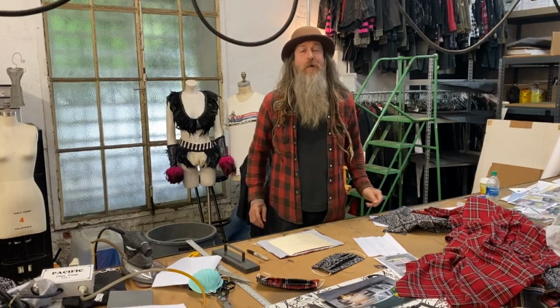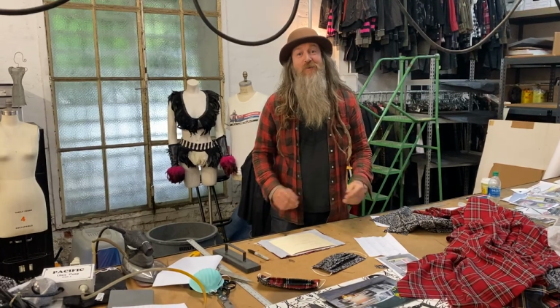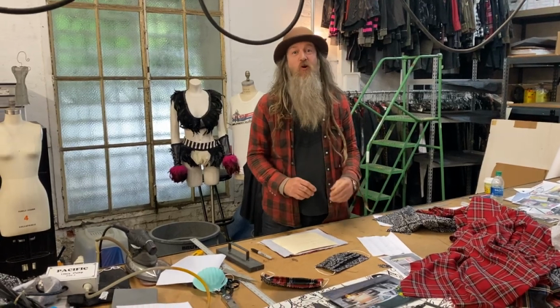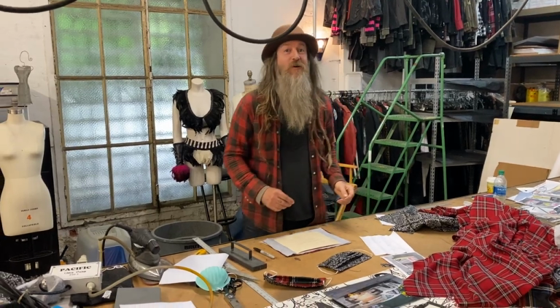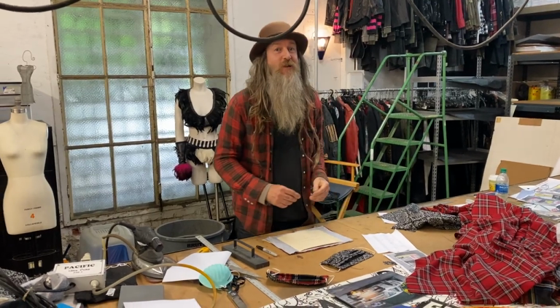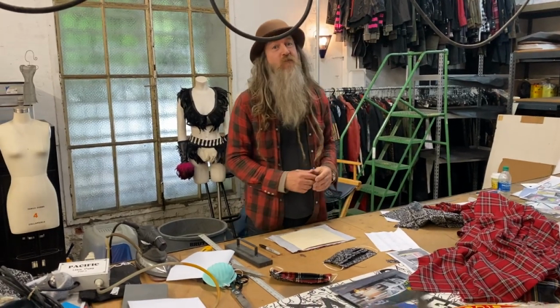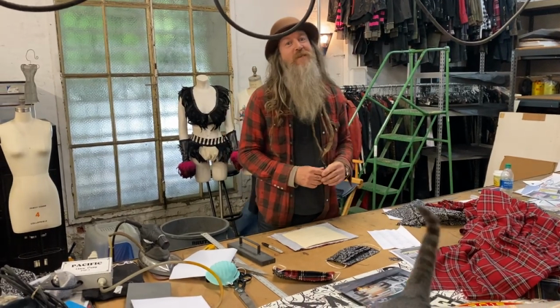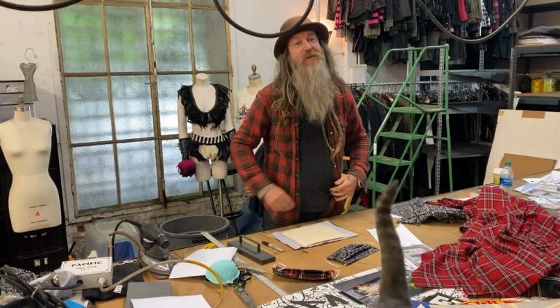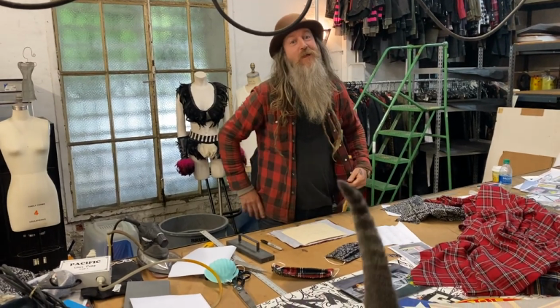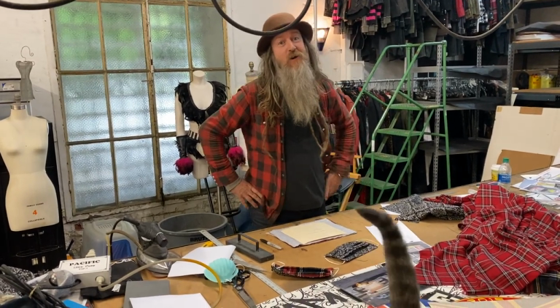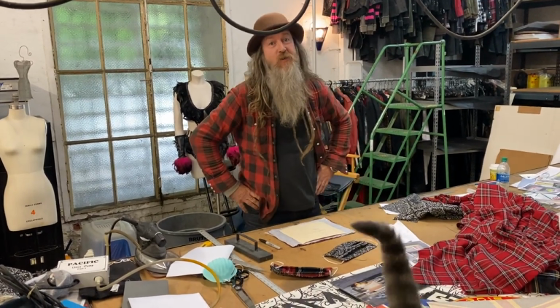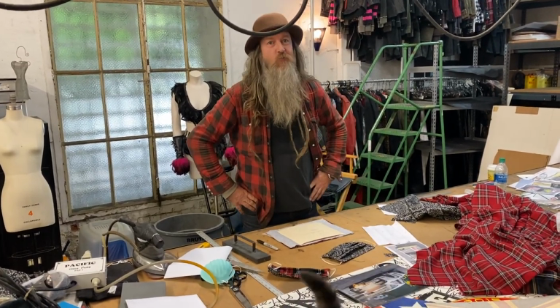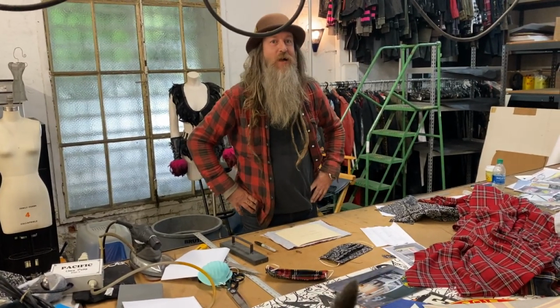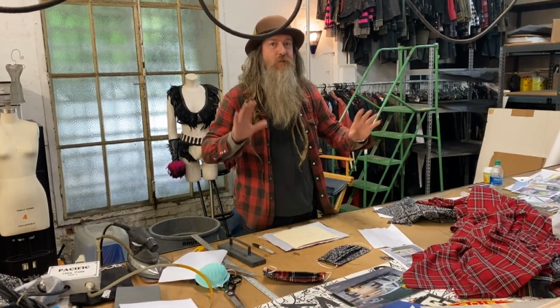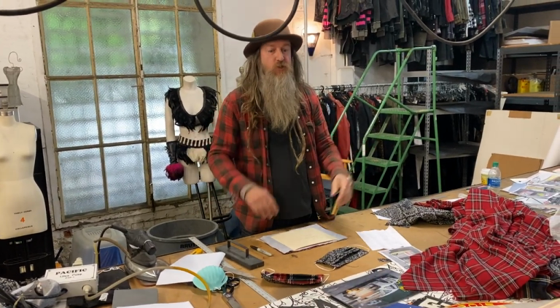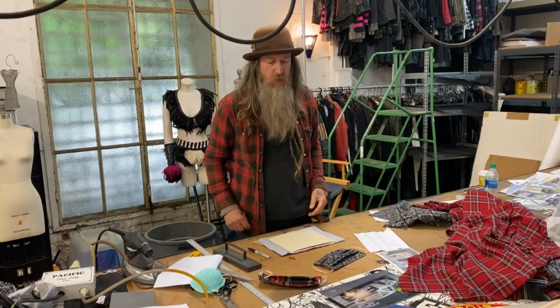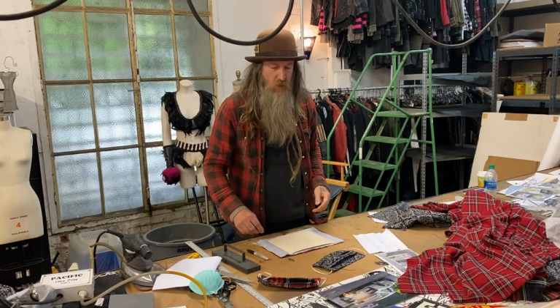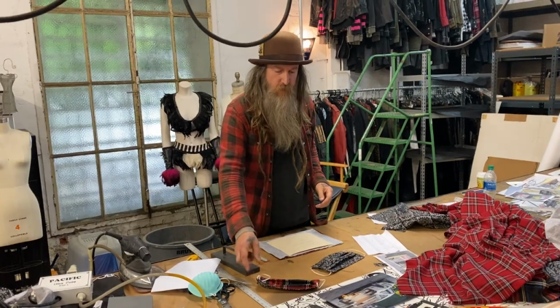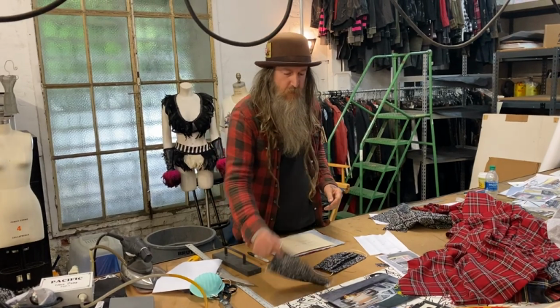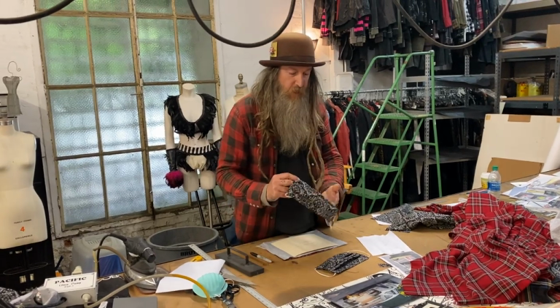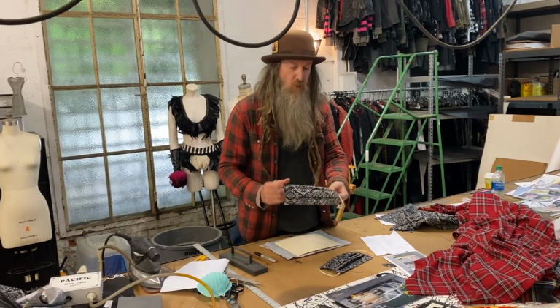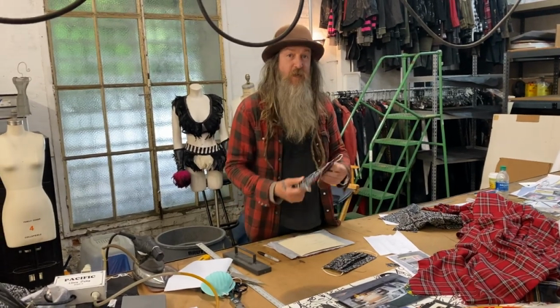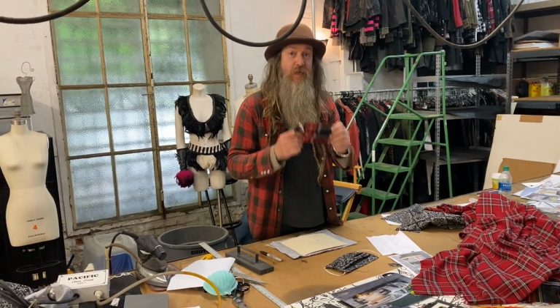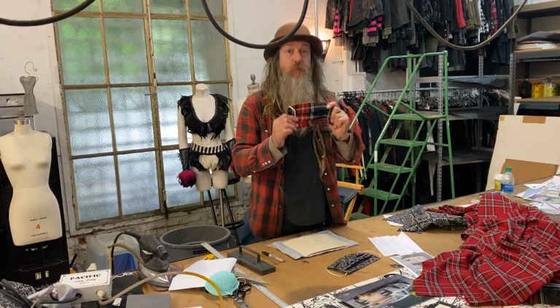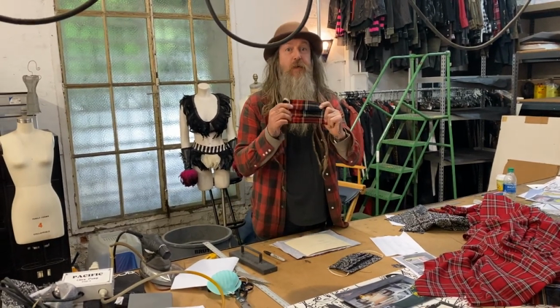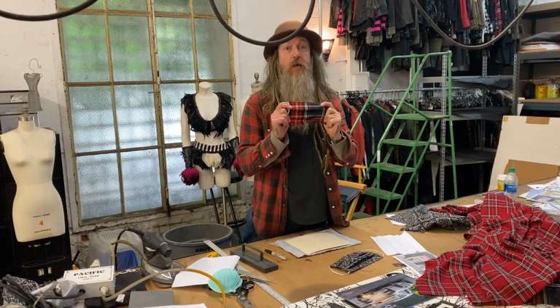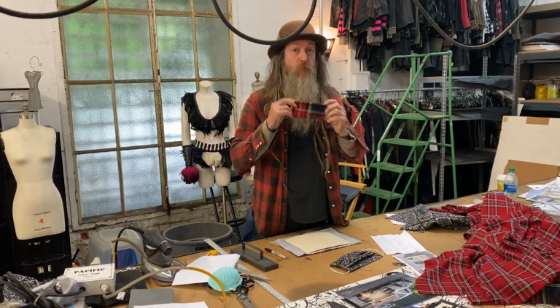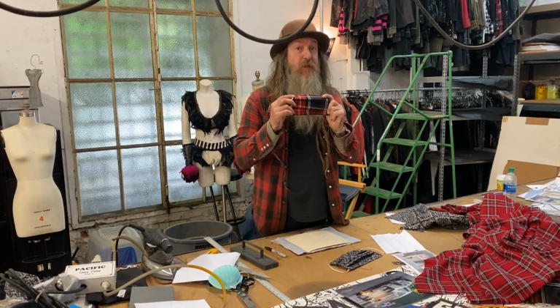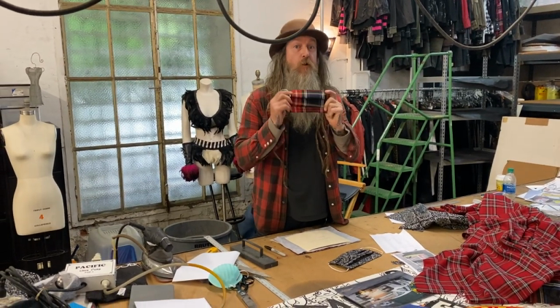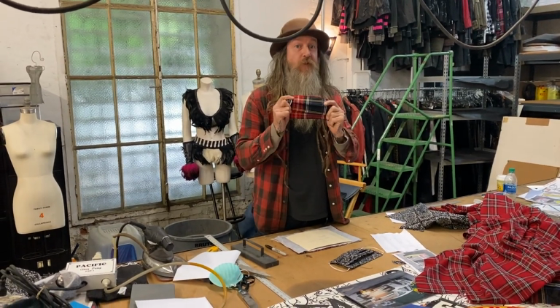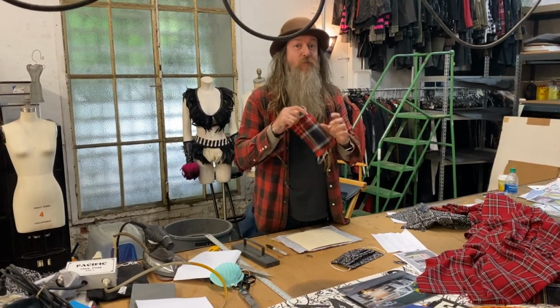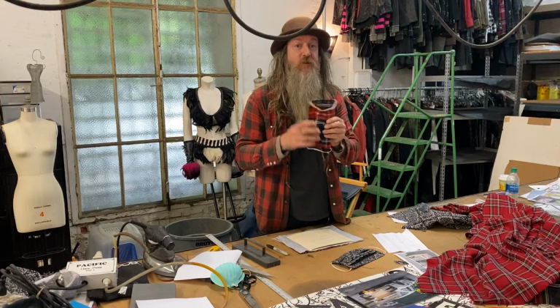Hi, I'm Magnus Walker. Greetings from my downtown LA Arts District warehouse slash studio. Today's project is making a pleated face mask.